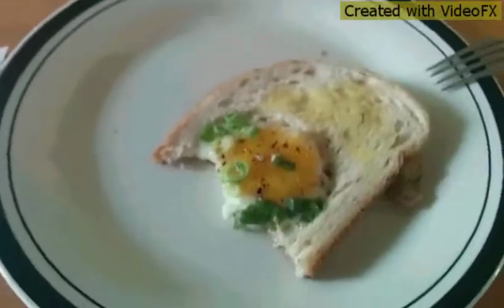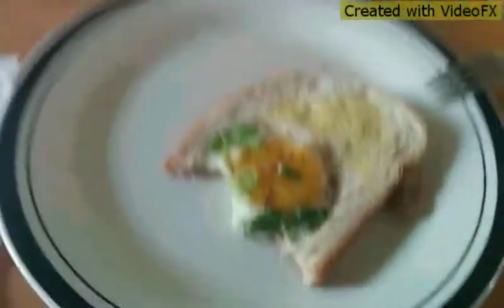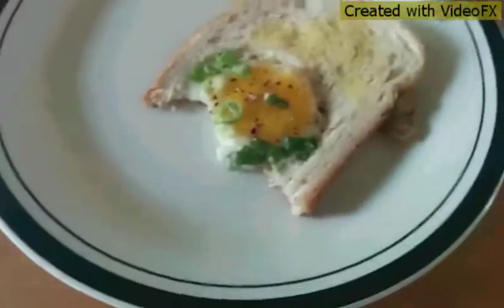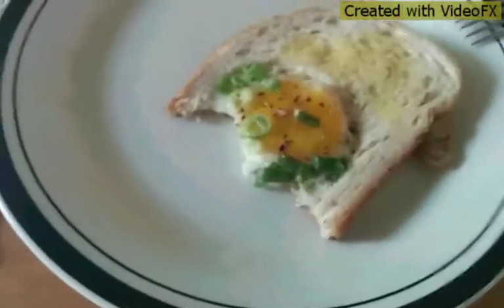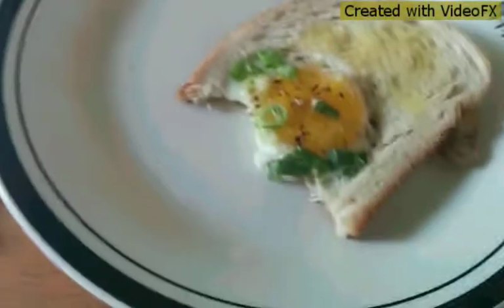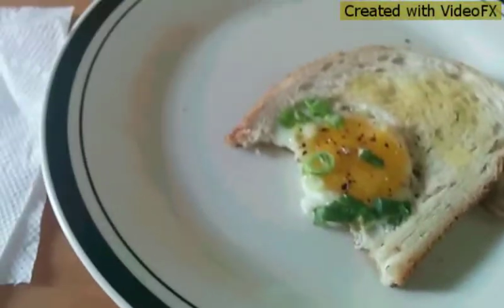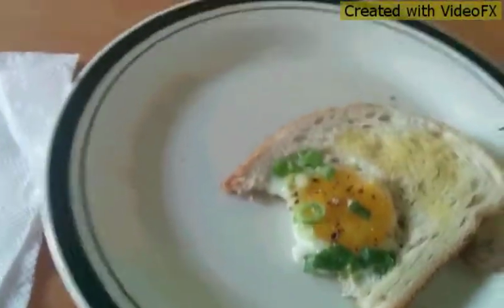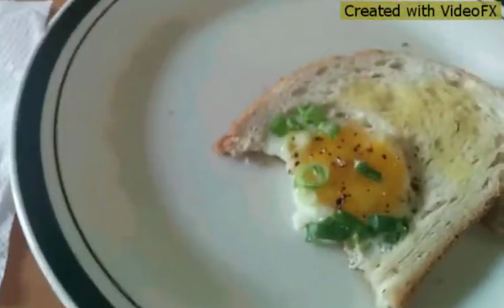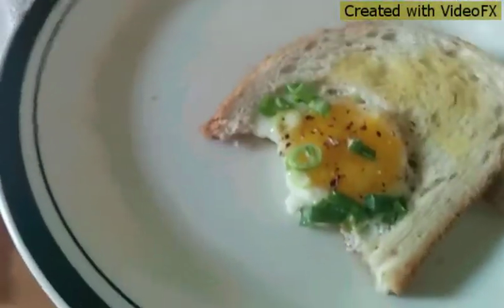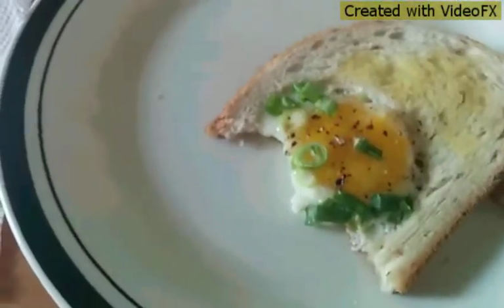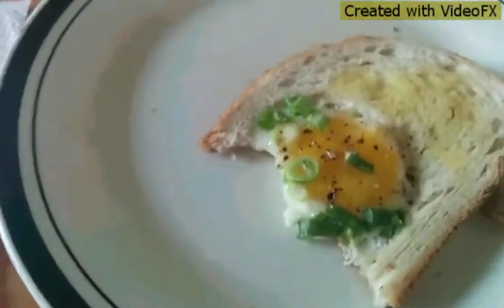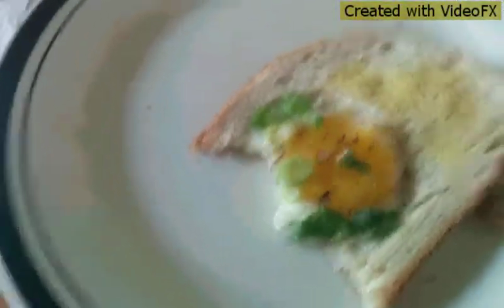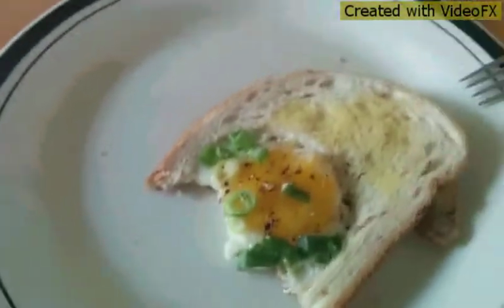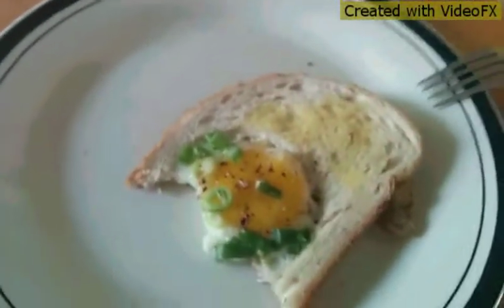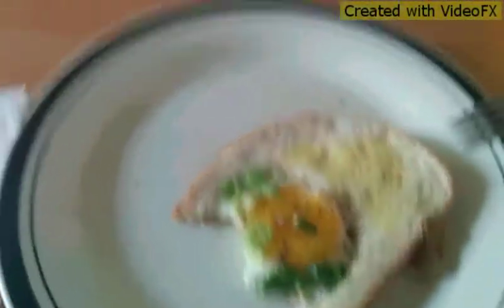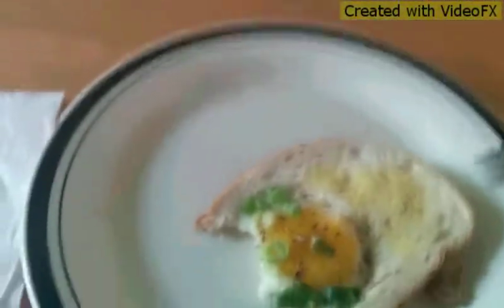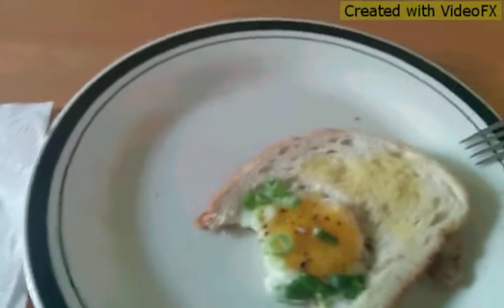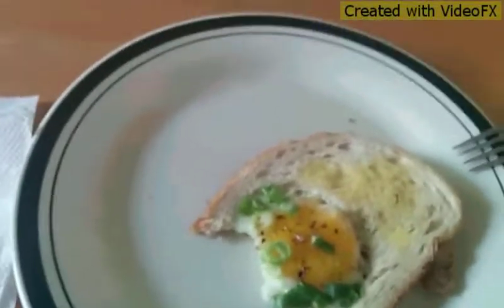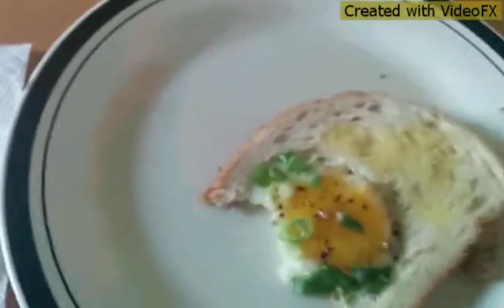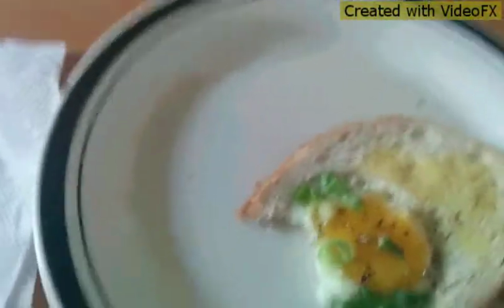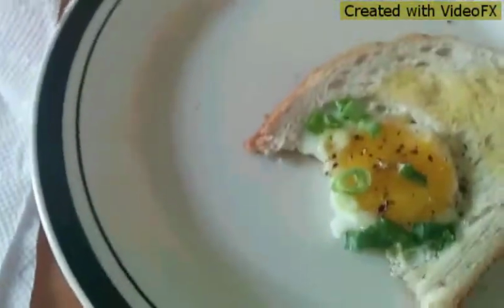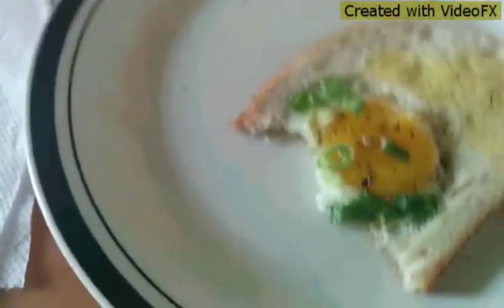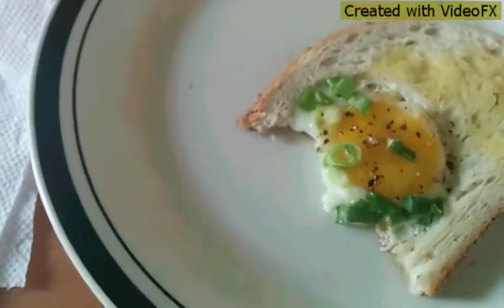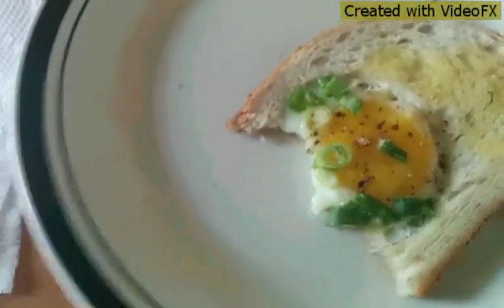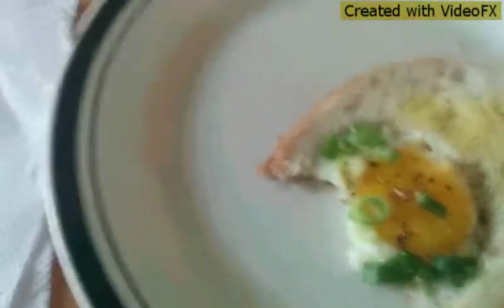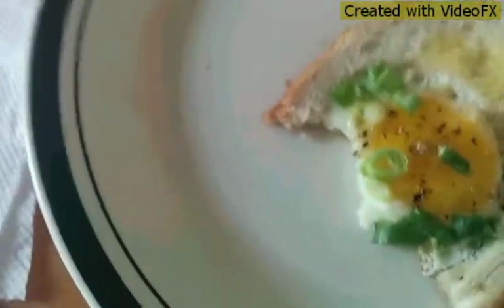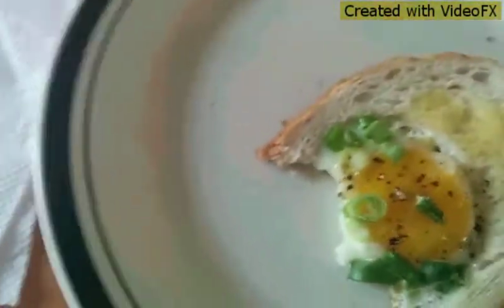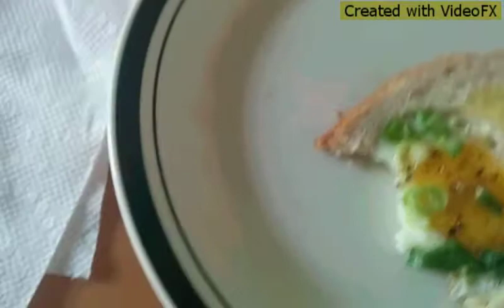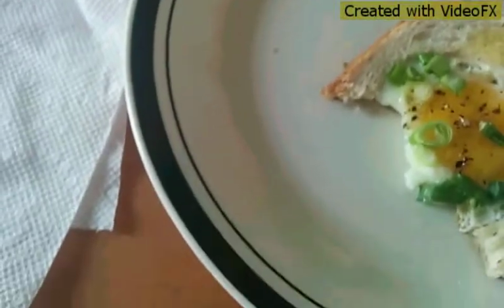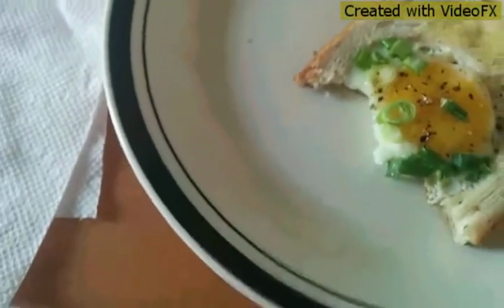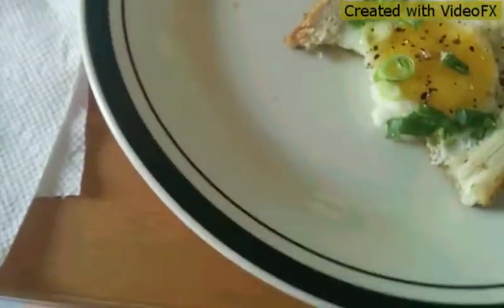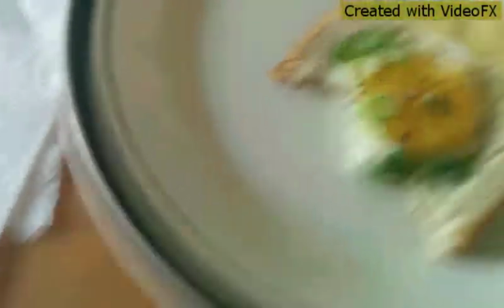I think this will be the last video of this month, because the next two weeks I'm going to Hawaii. When I'm gone for those two weeks, don't expect a video.